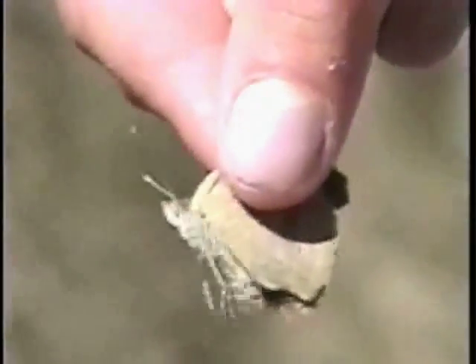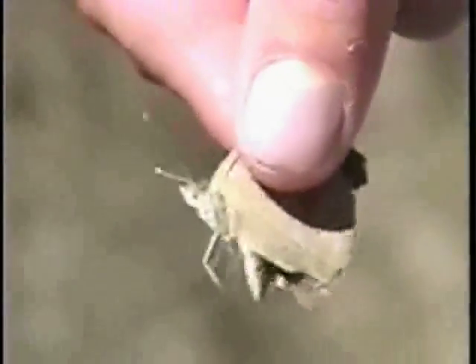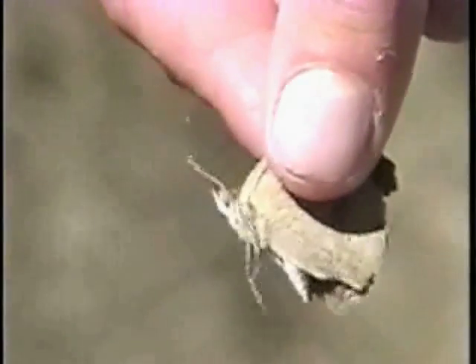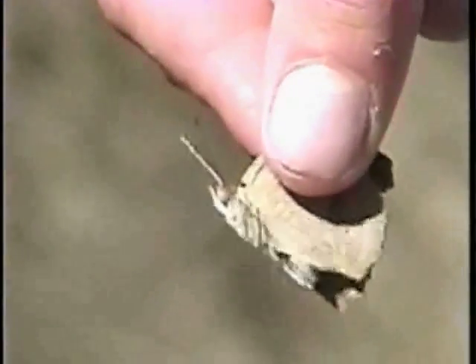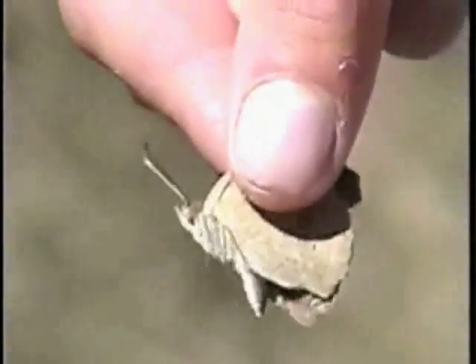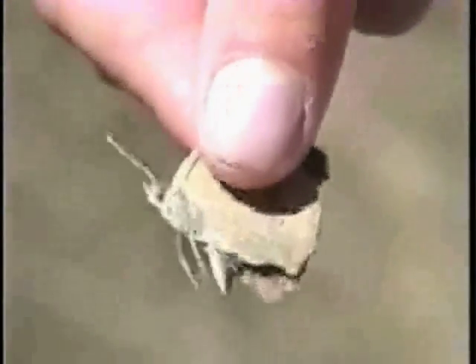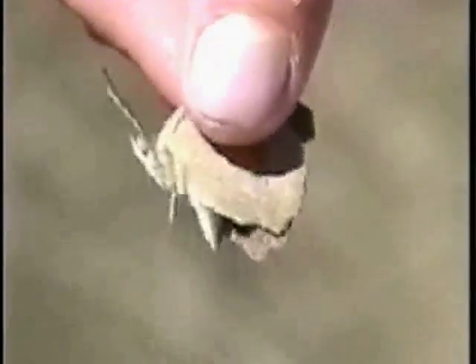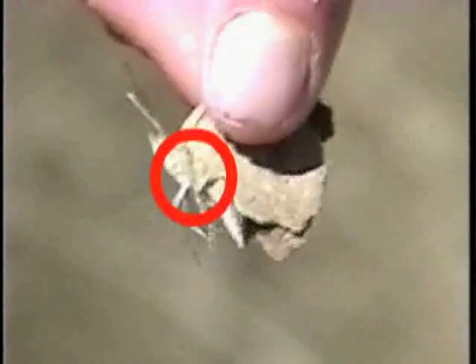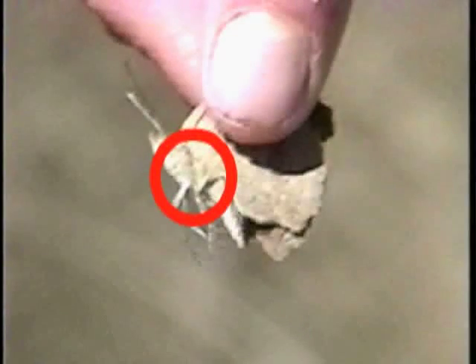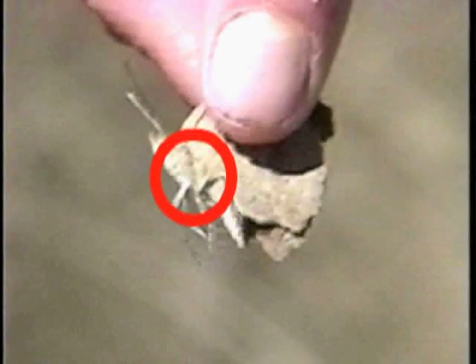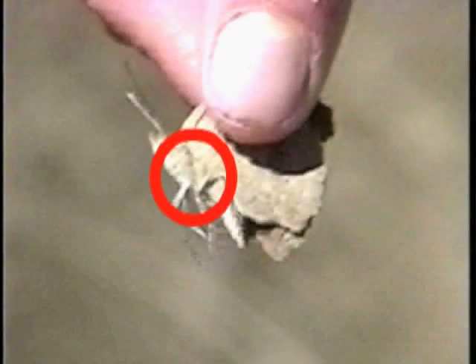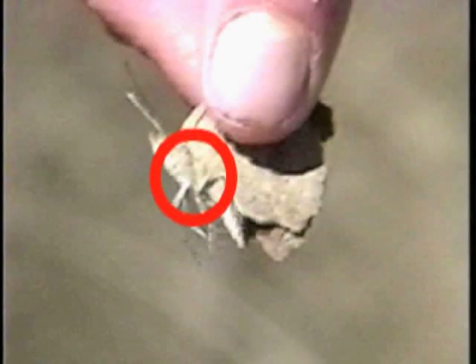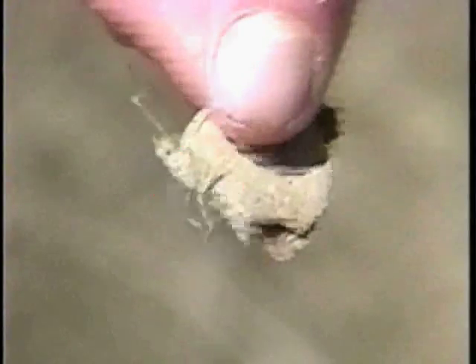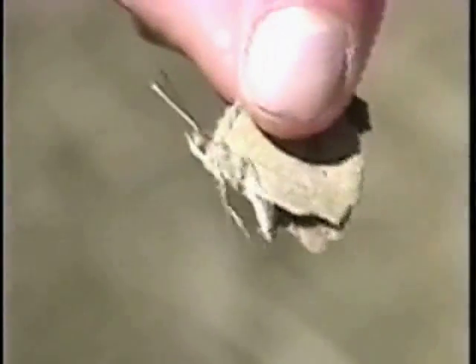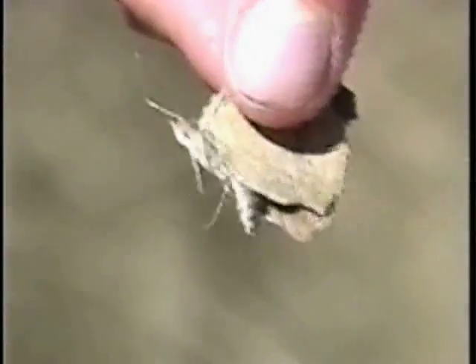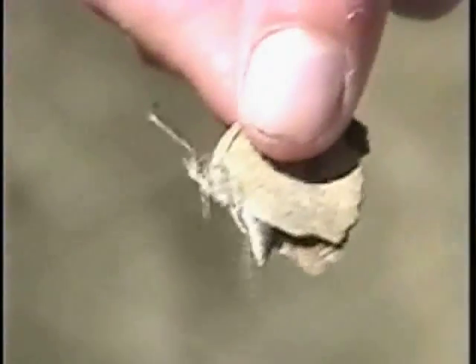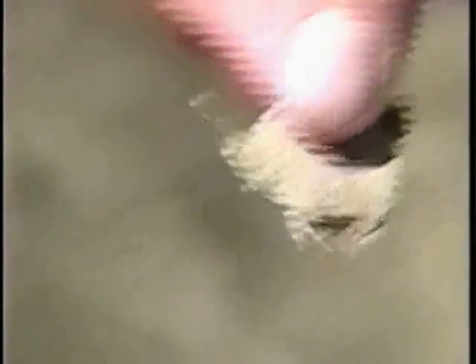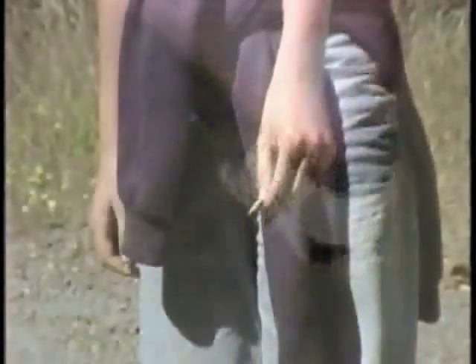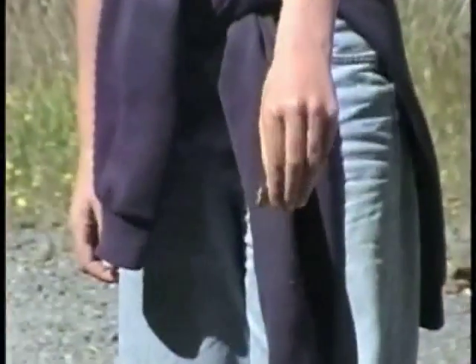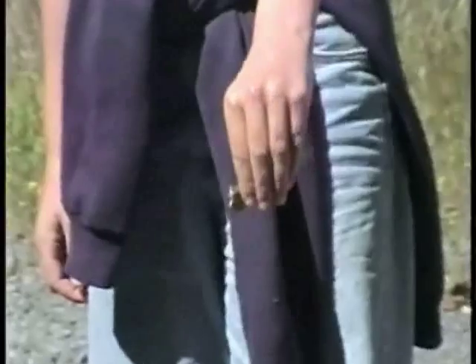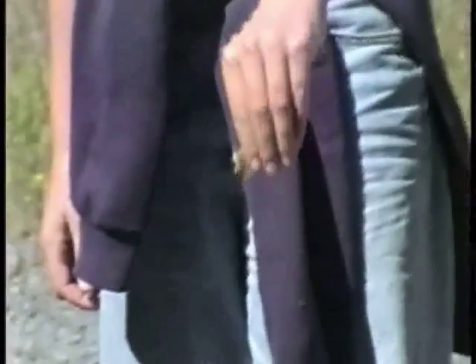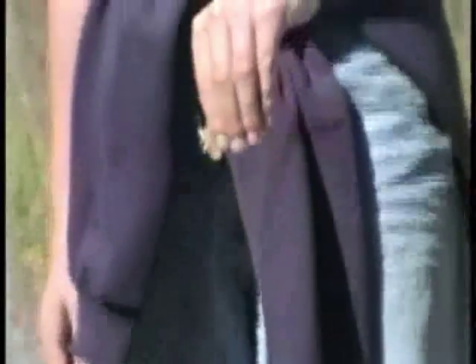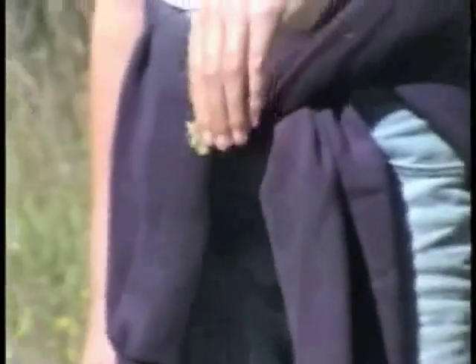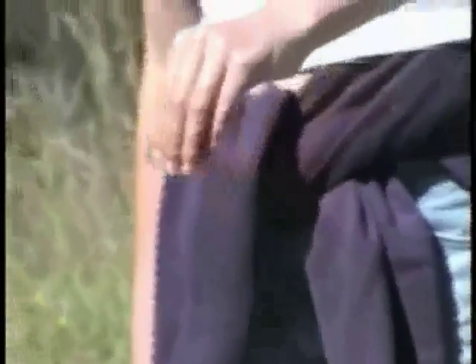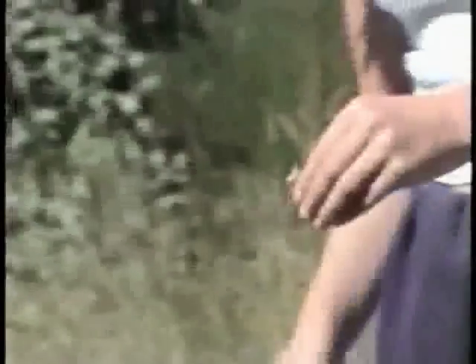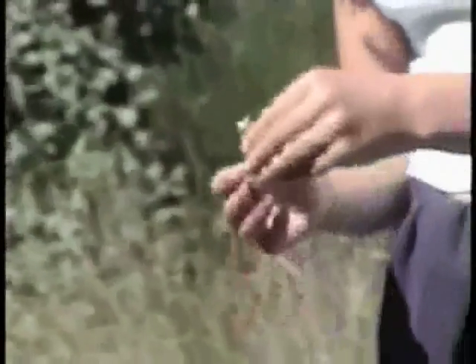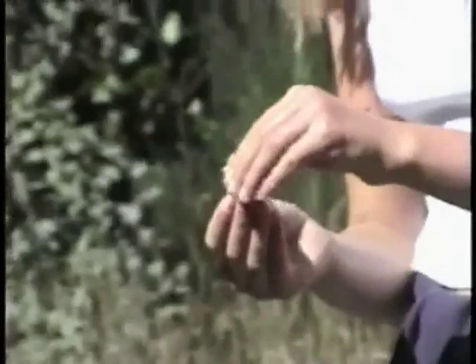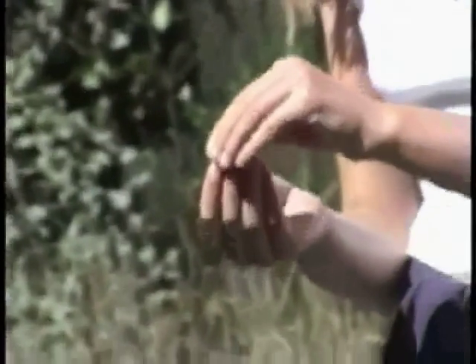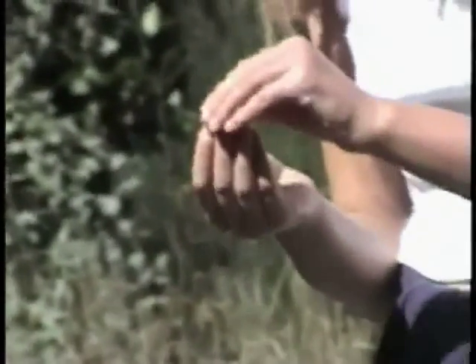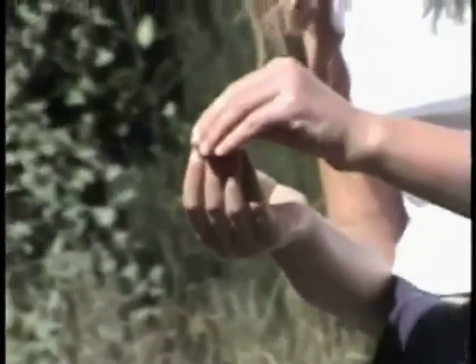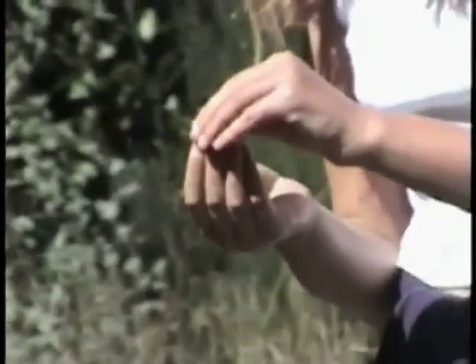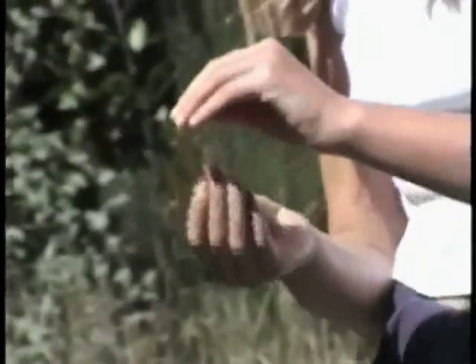Another way is to hold them by the thorax — this part — but they like to stick their legs in the way and they can be broken off easily. Next, she checks to see if it's a female, and if it's not, she lets them go.